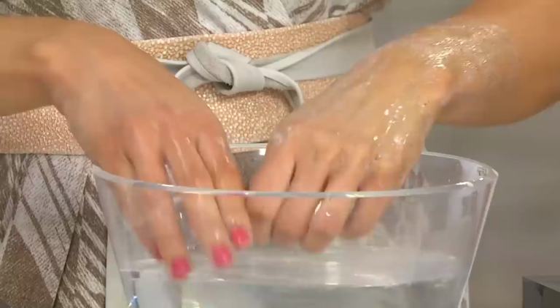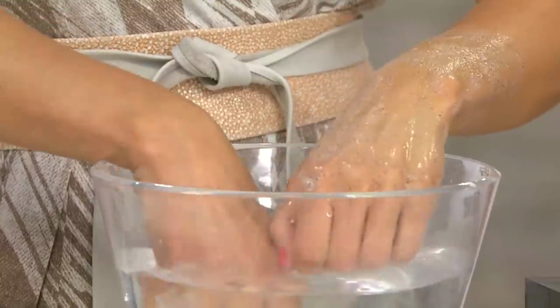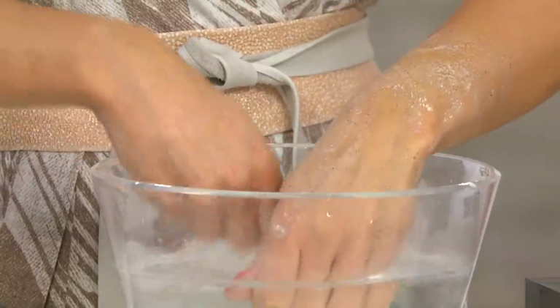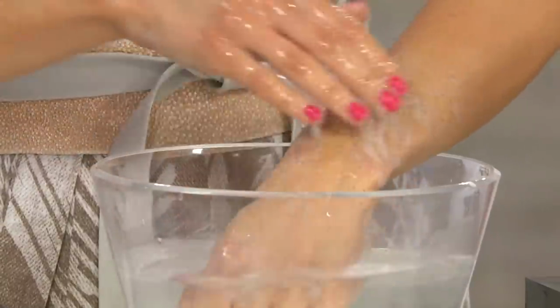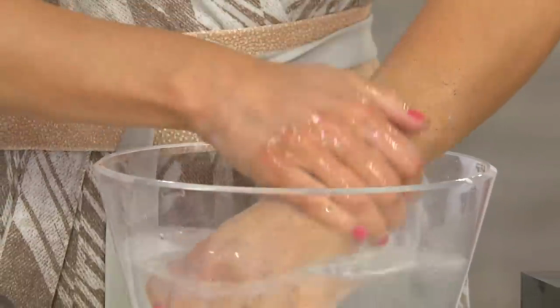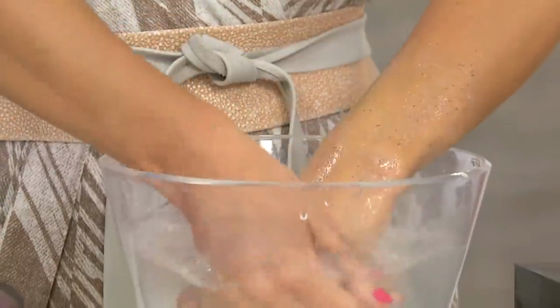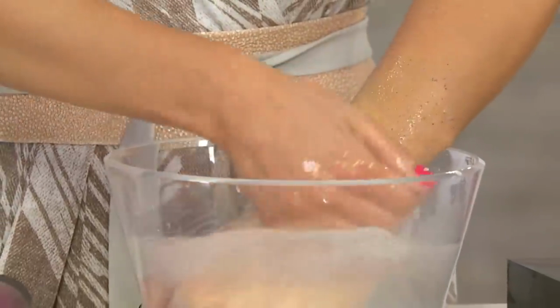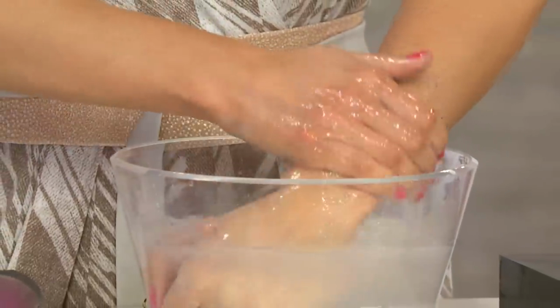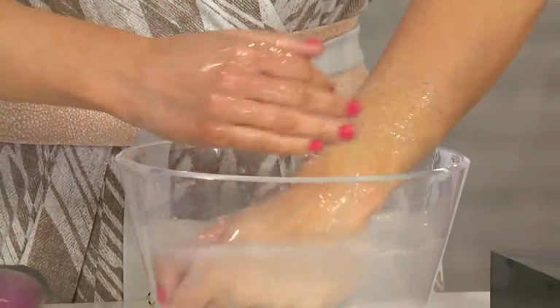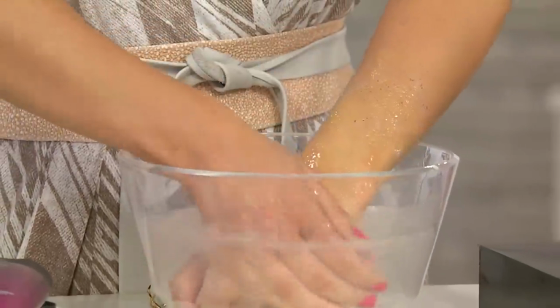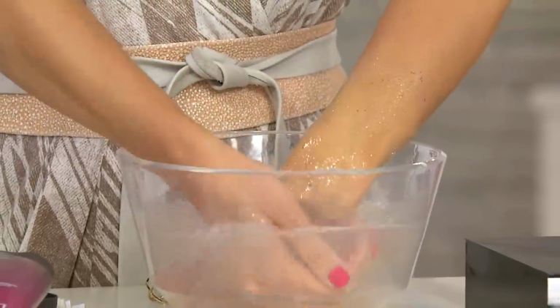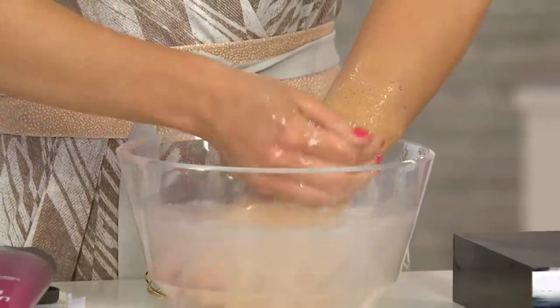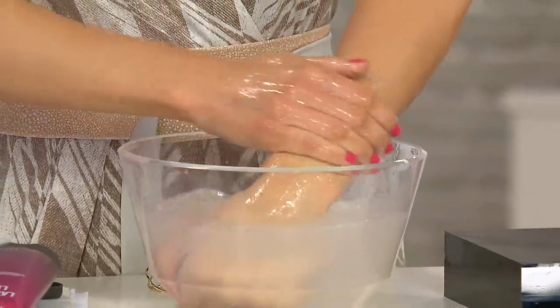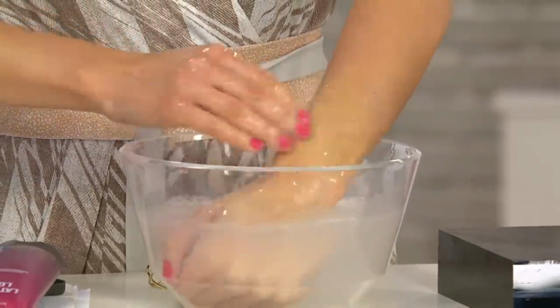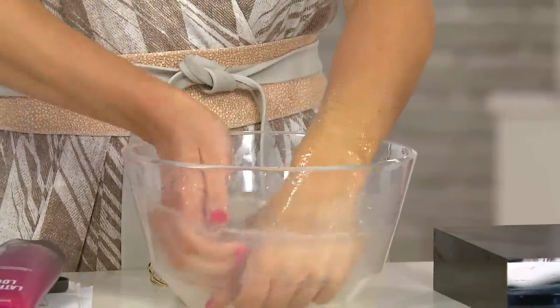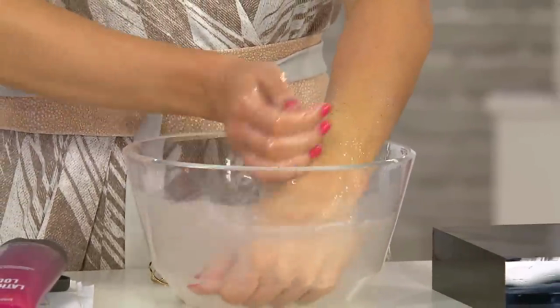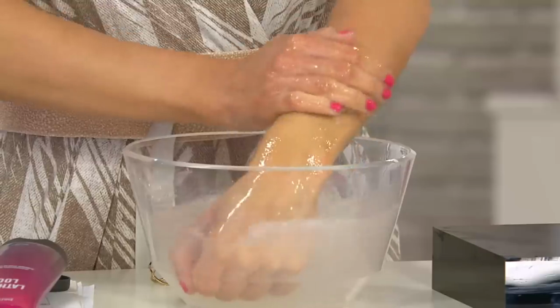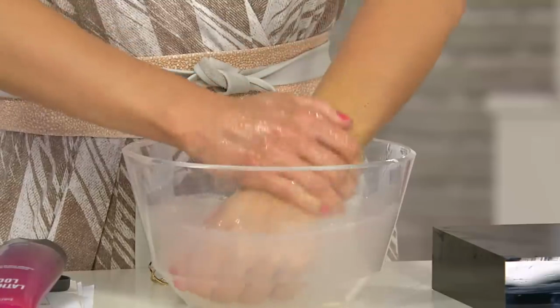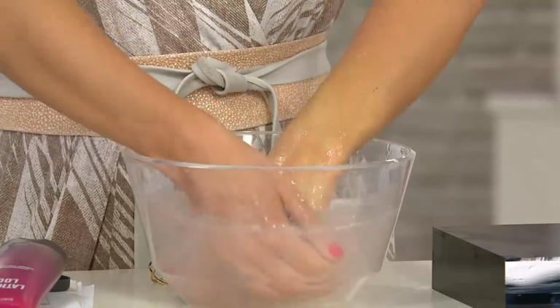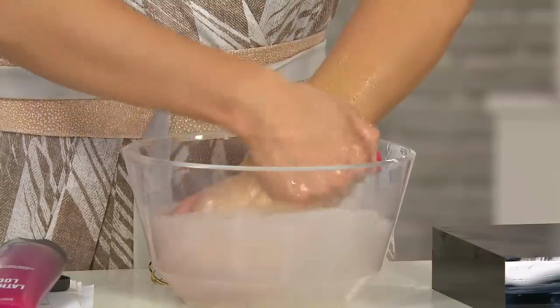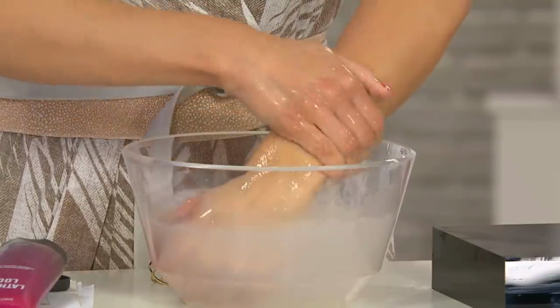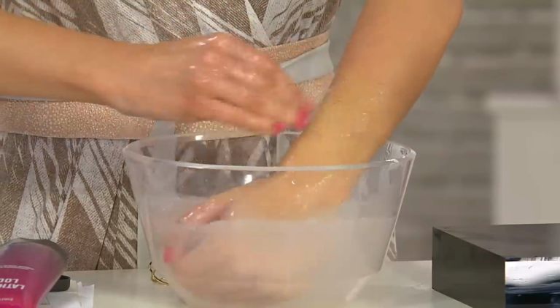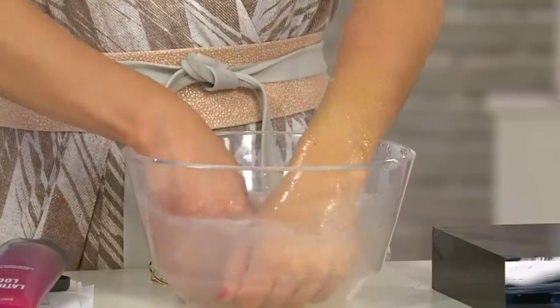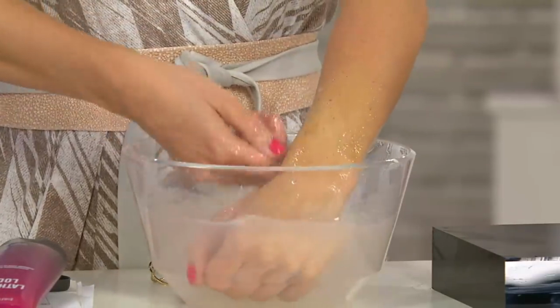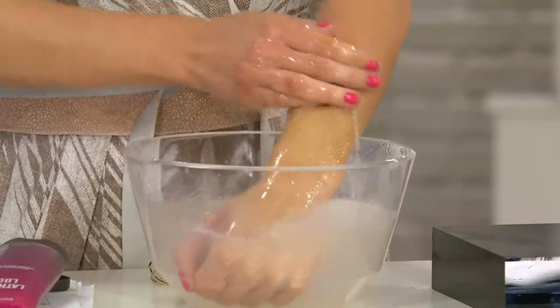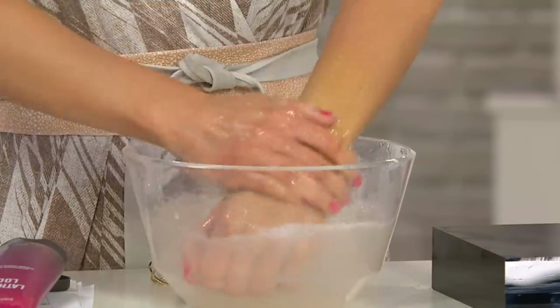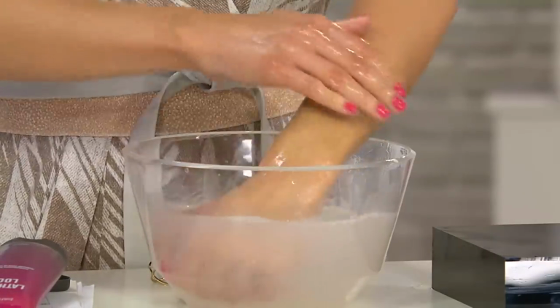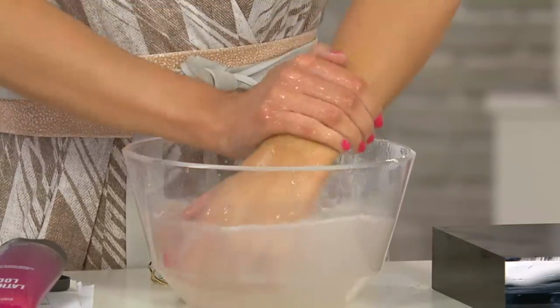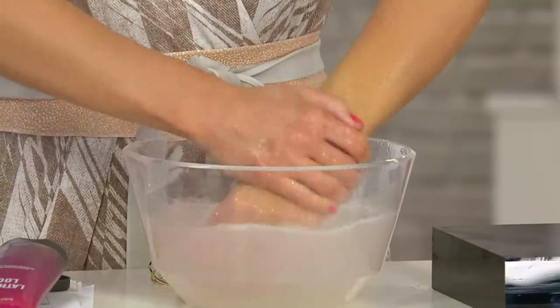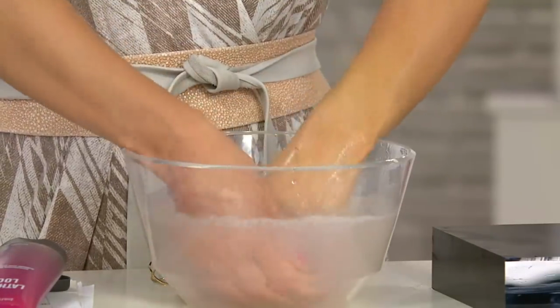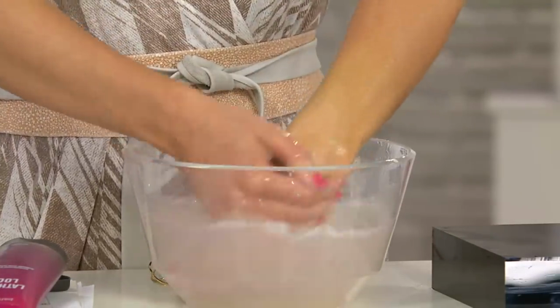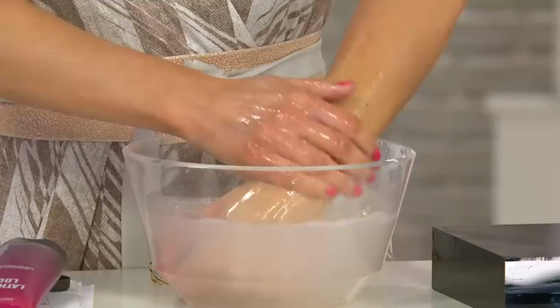We asked women, if you could bring one product back, what would it be? And people by far — this was it. They were screaming, running for it. It was called Liquid Loofah, now it's called Lathering Loofah. It has the same ingredient base that you loved.